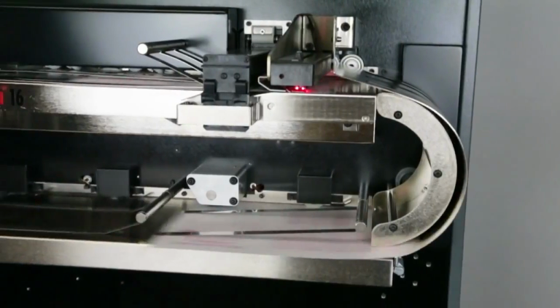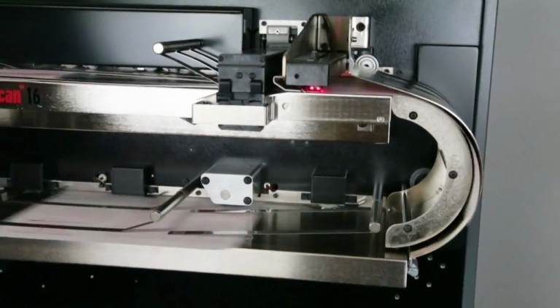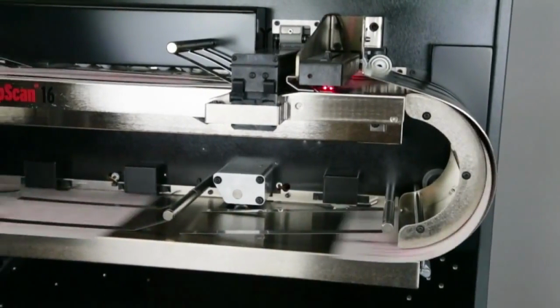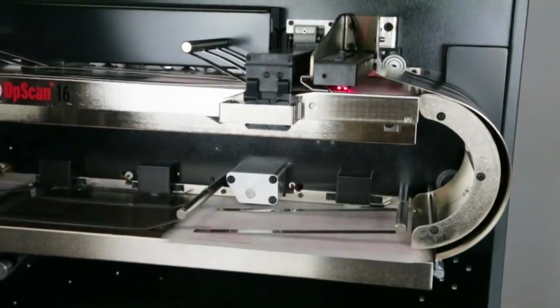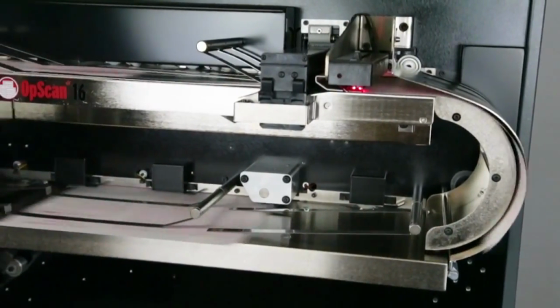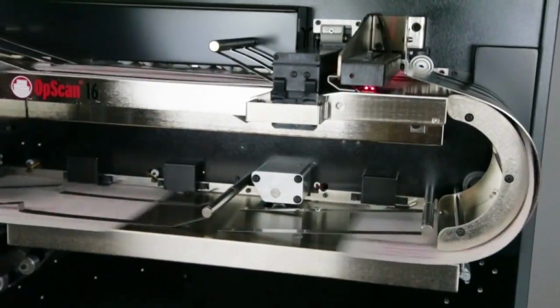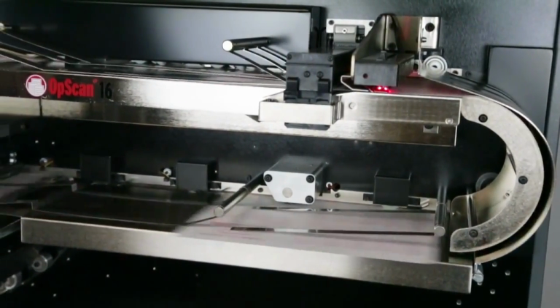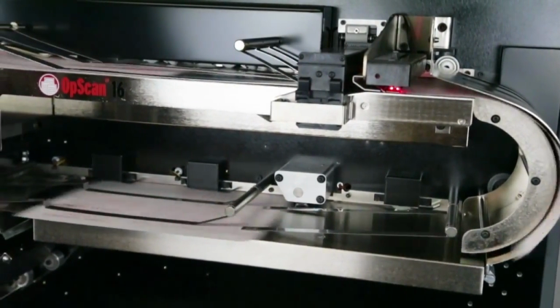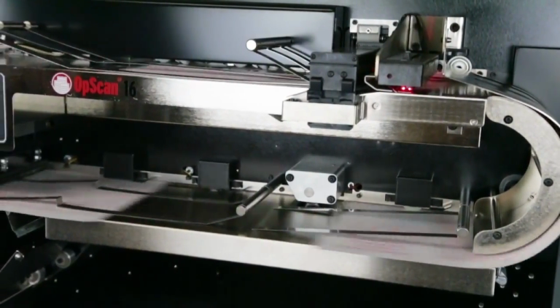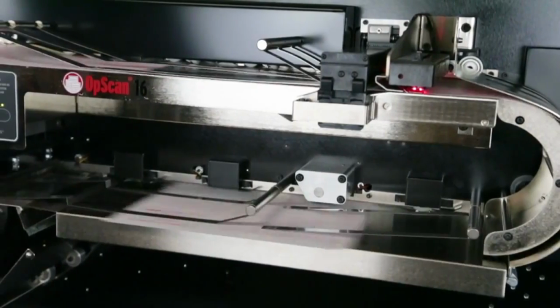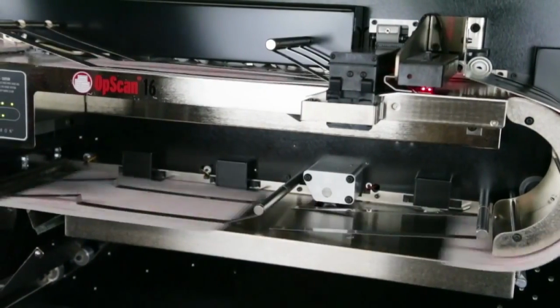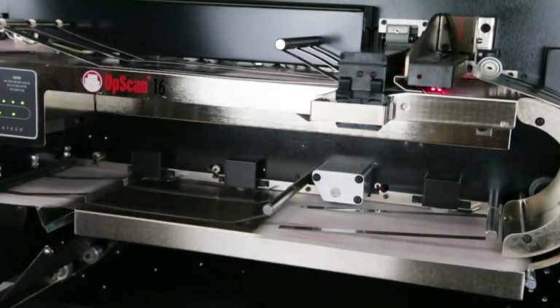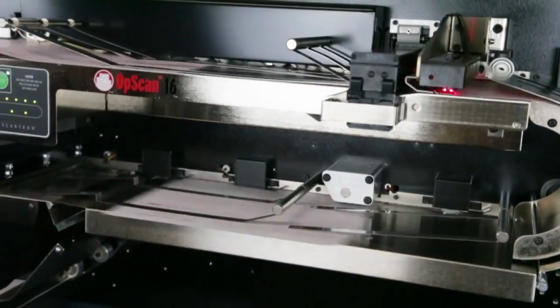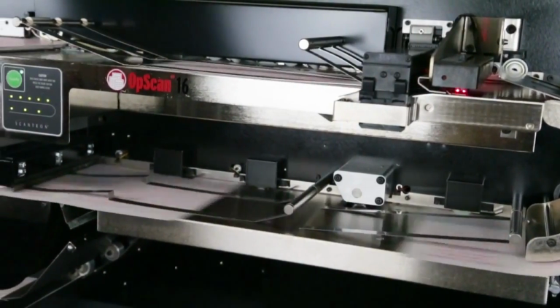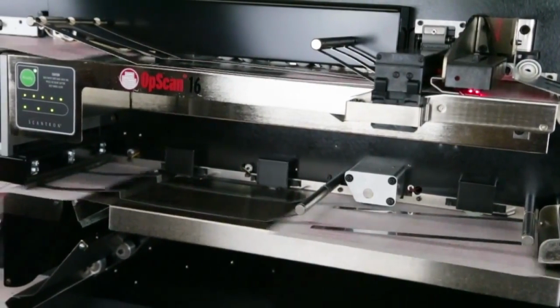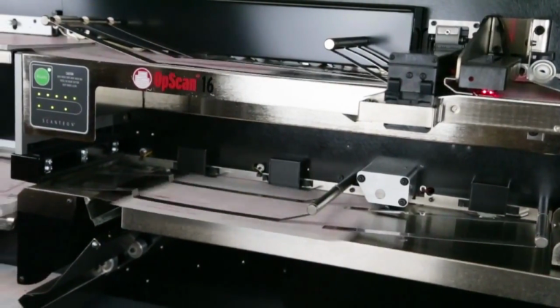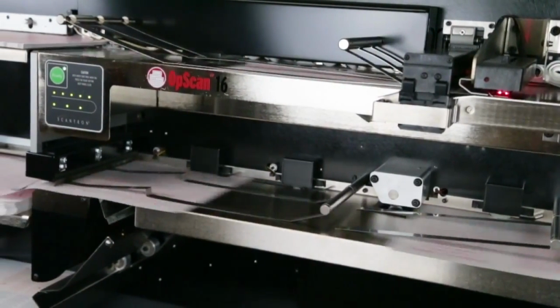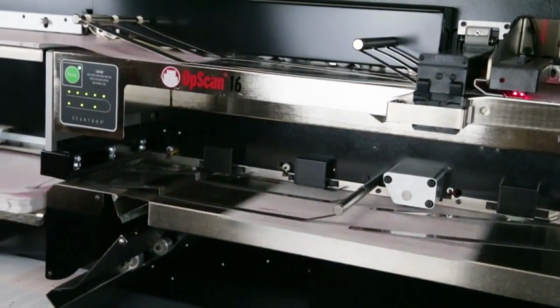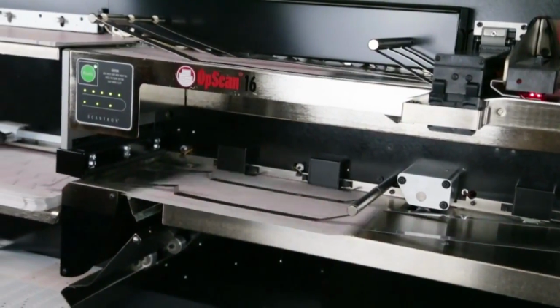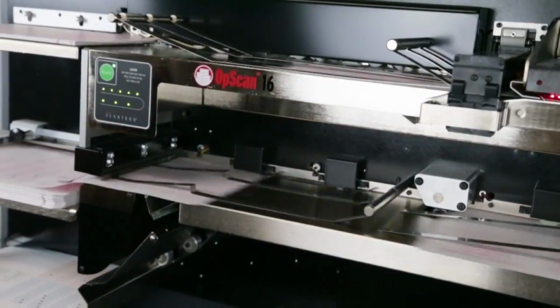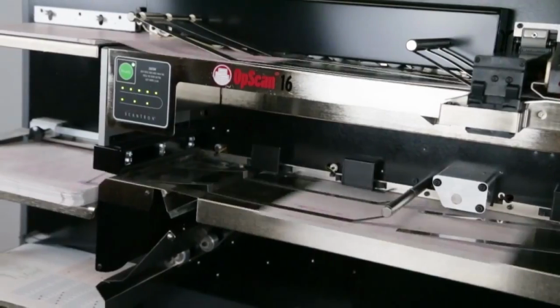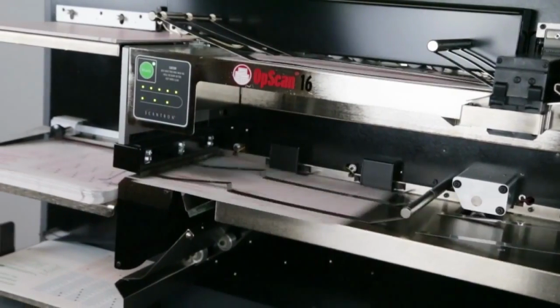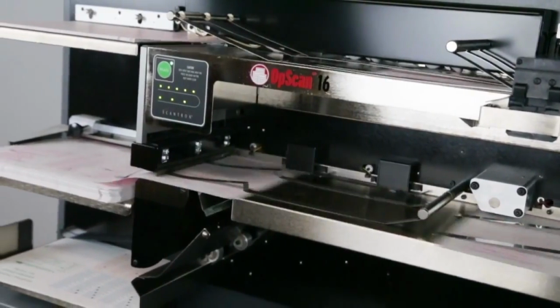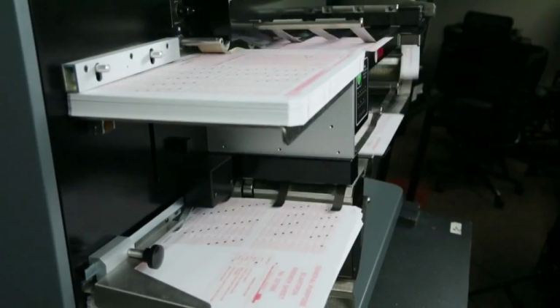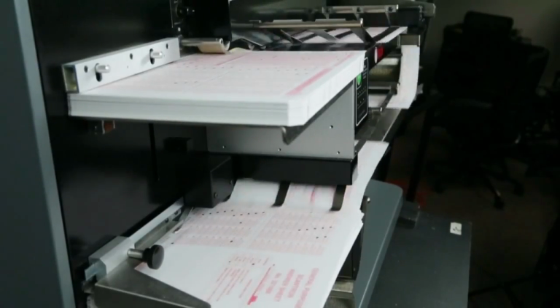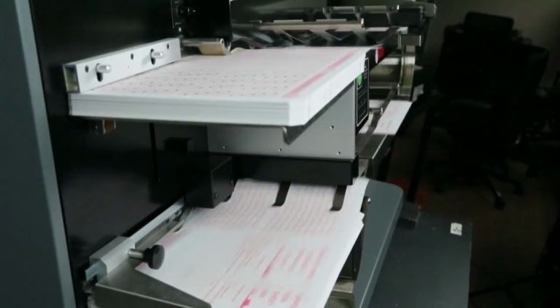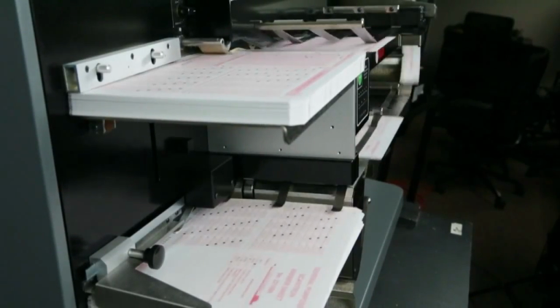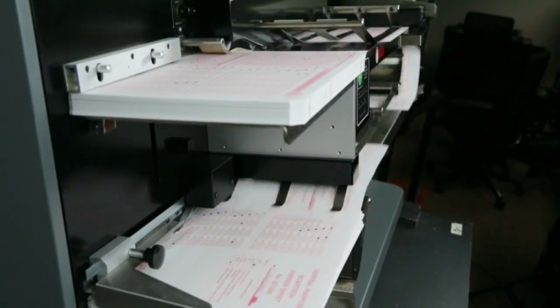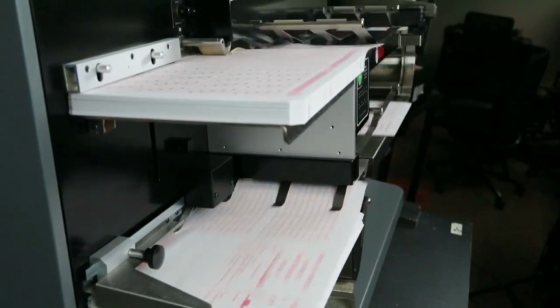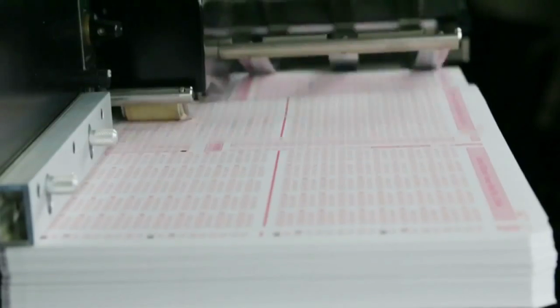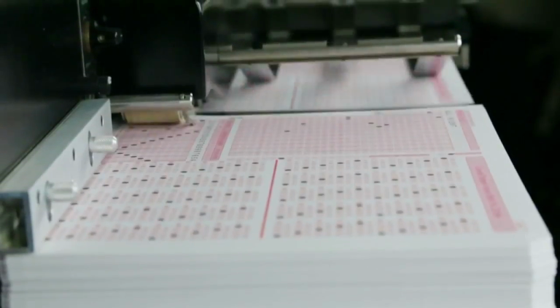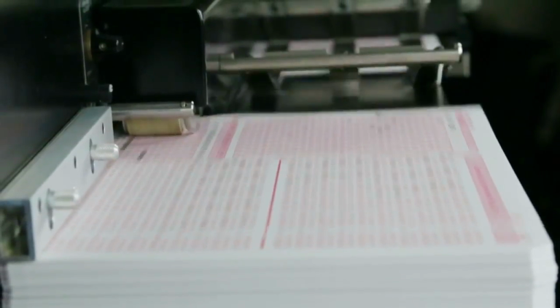Processing up to 10,800 sheets per hour, the Offscan 16 stands up to the most rigorous scanning needs. It's designed to run continuously, making it the right choice when volume and efficiency matter most.